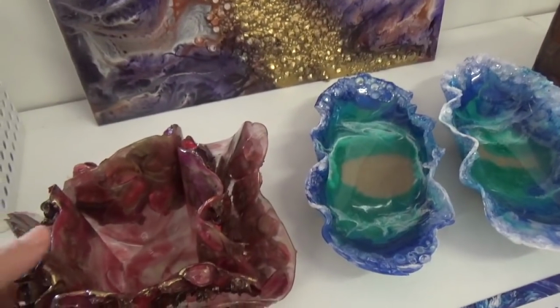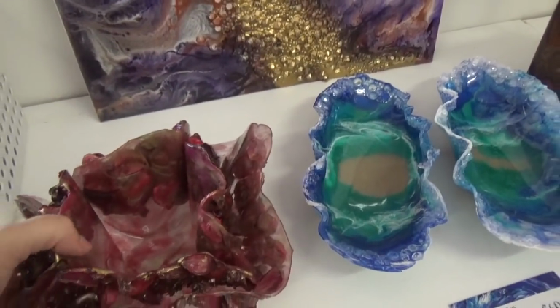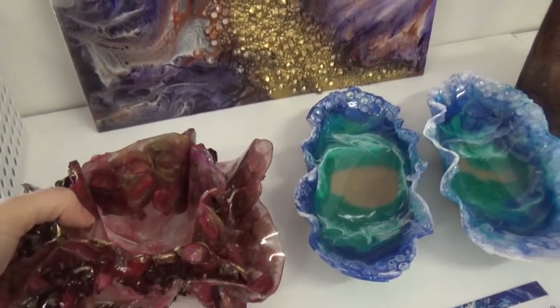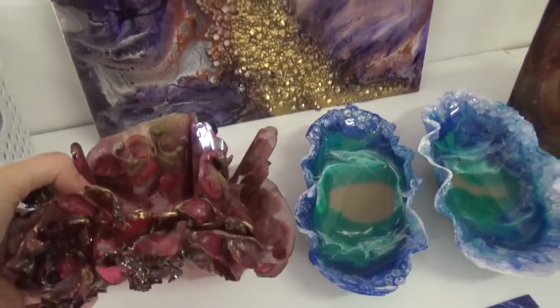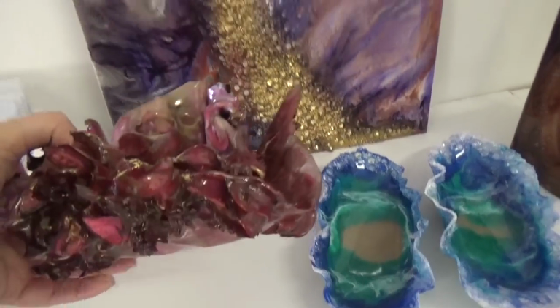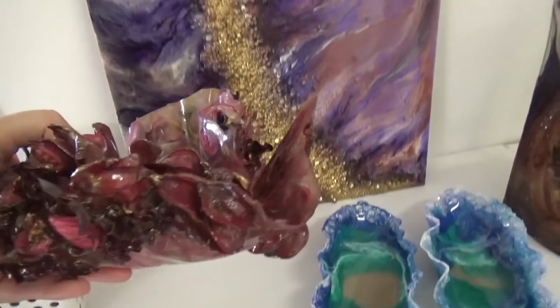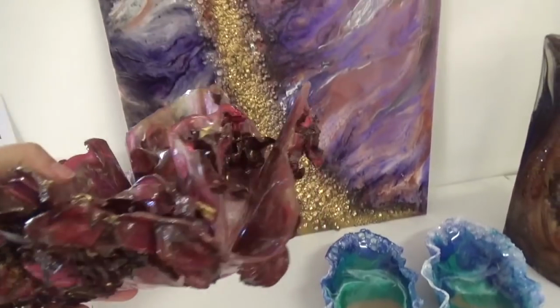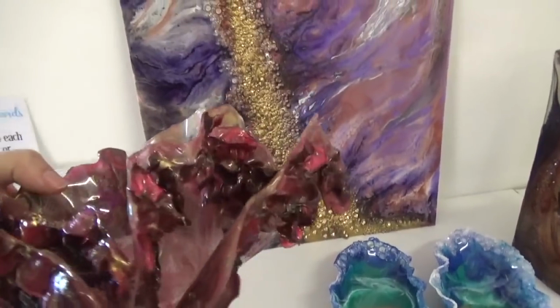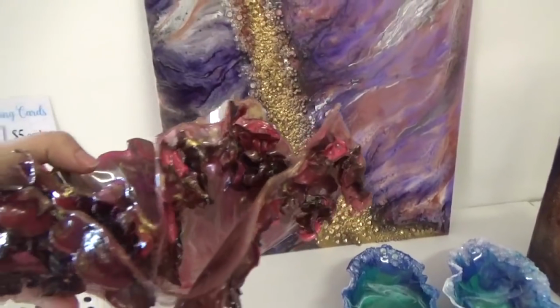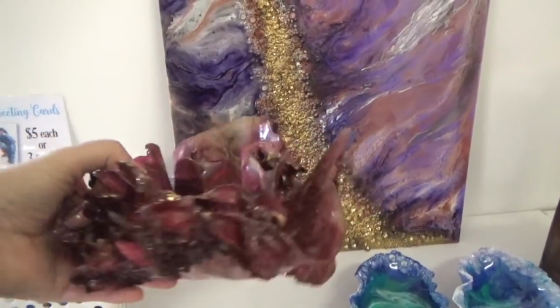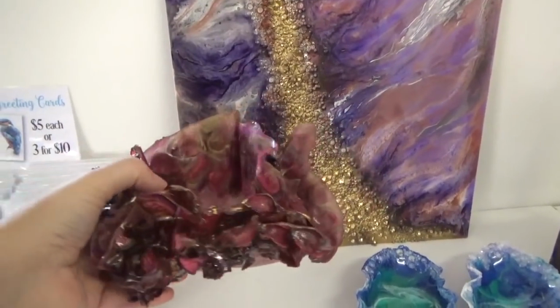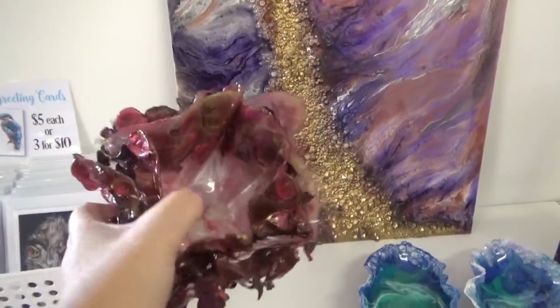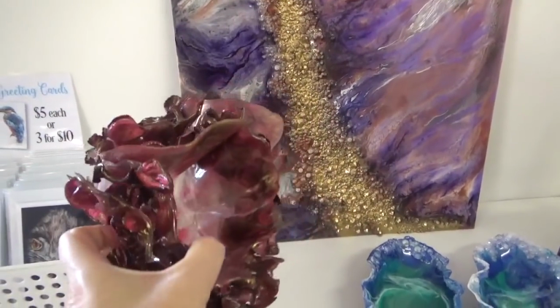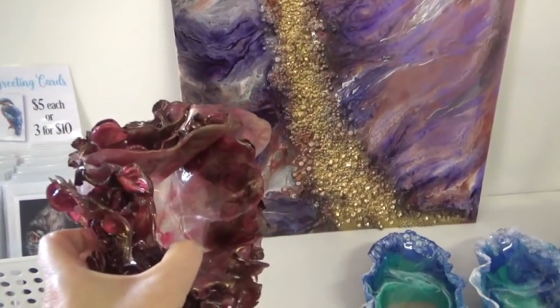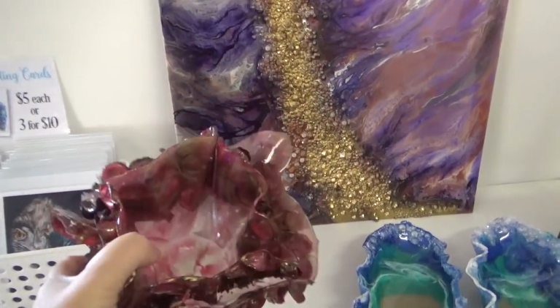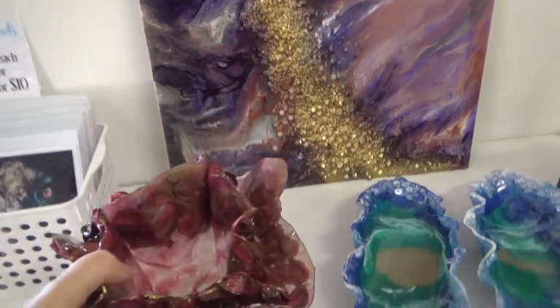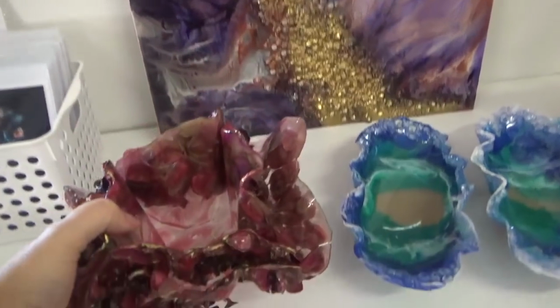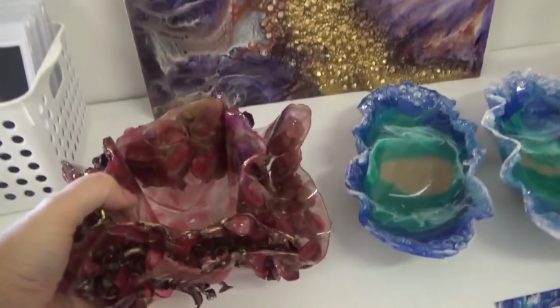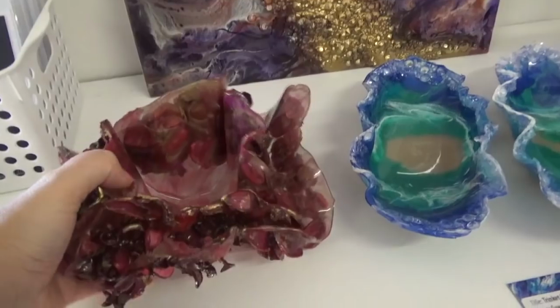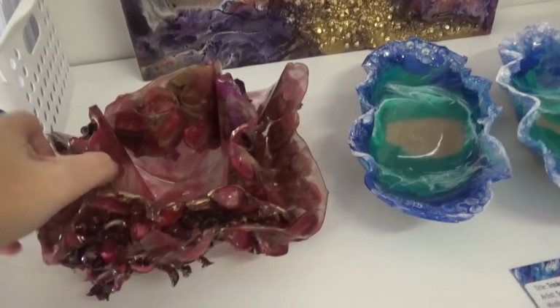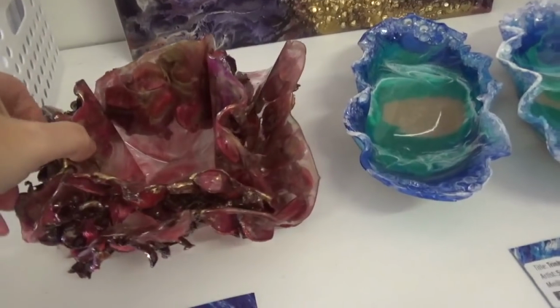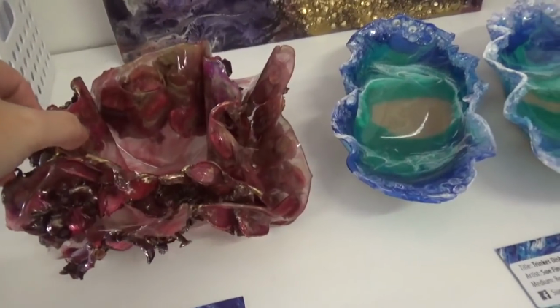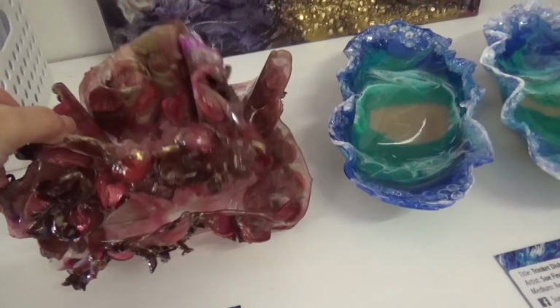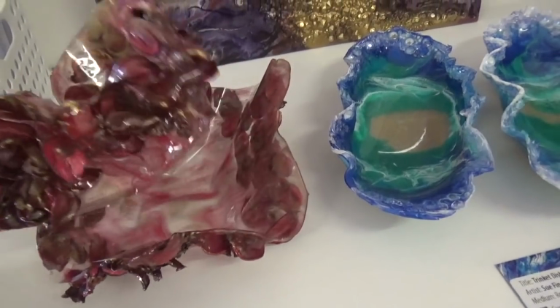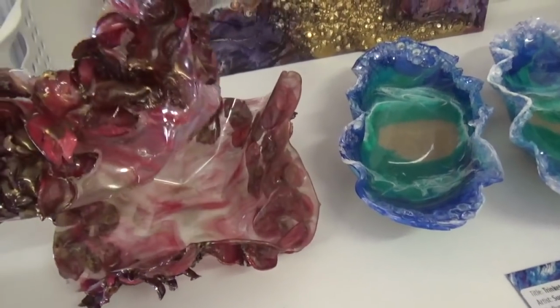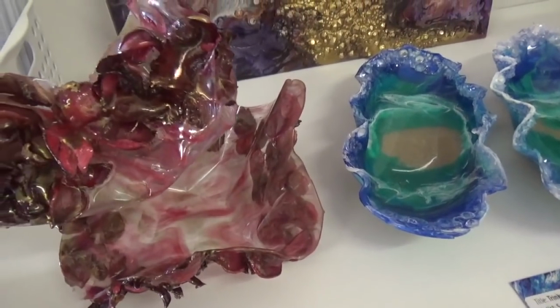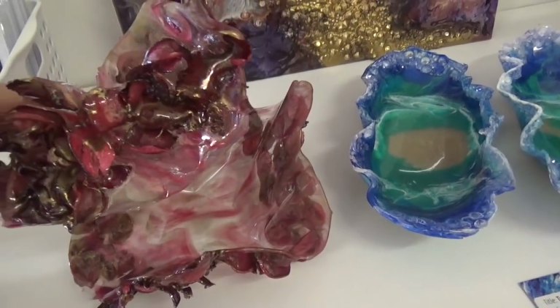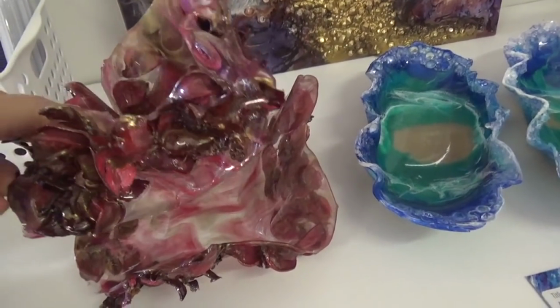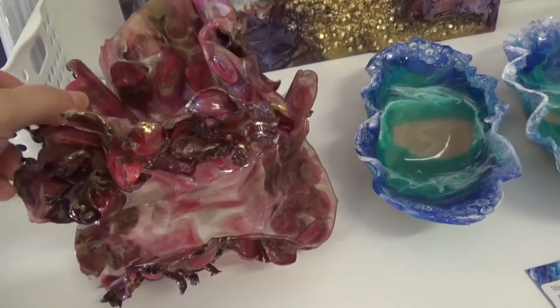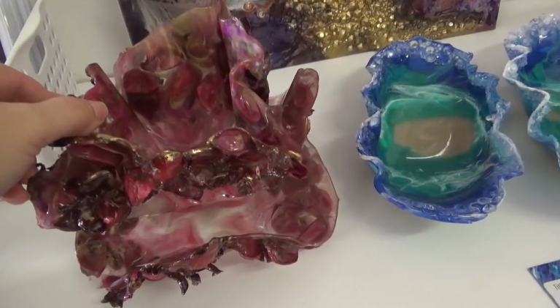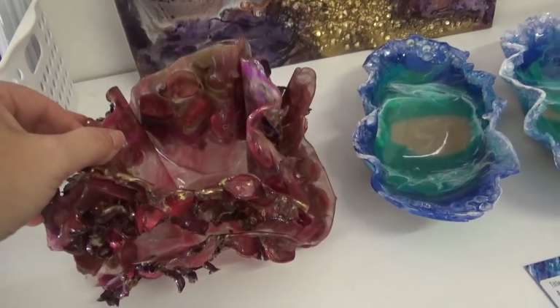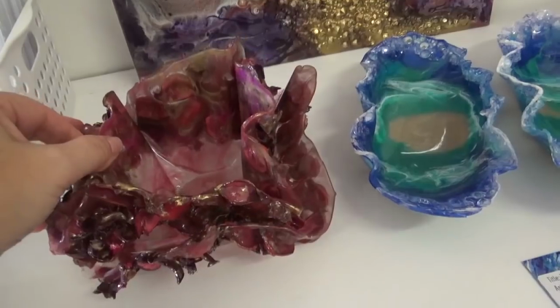I did think about gluing the two pieces together and just having one piece, but I actually quite like it being separated. So without further ado, let's get into the video.